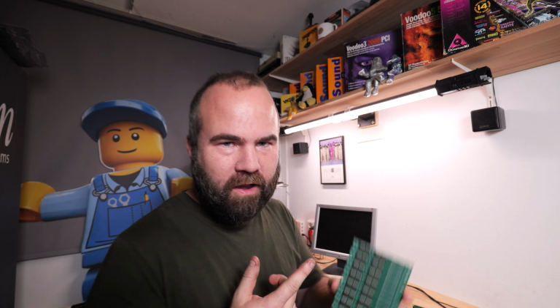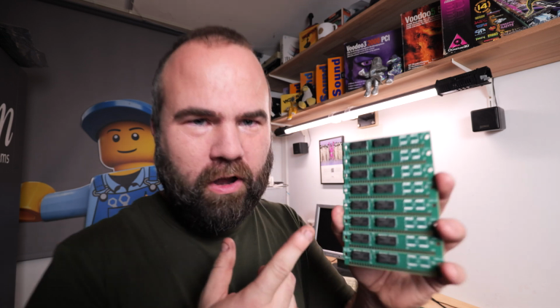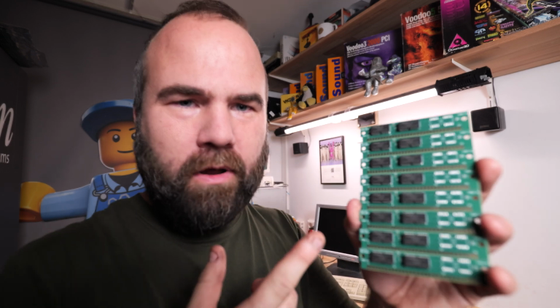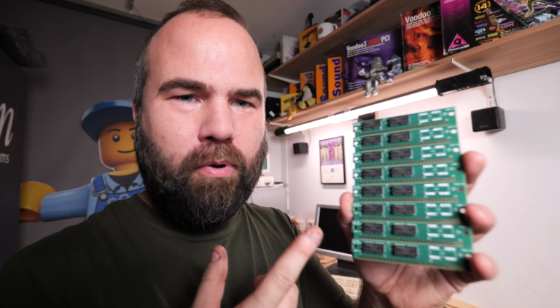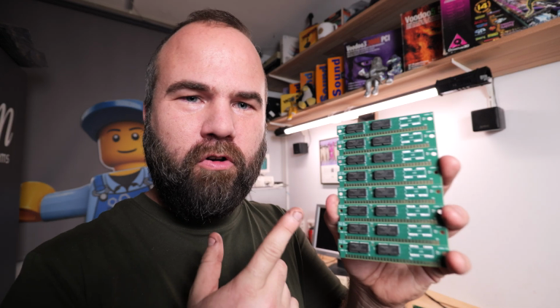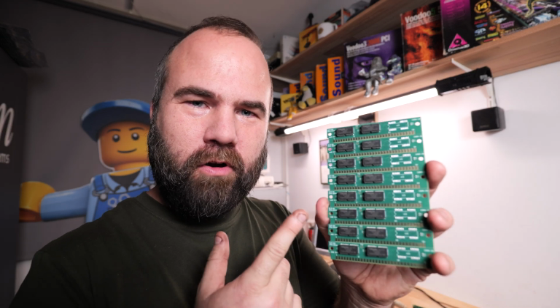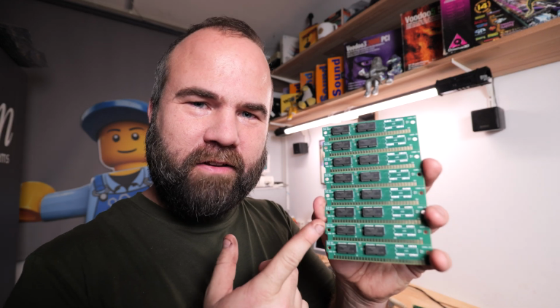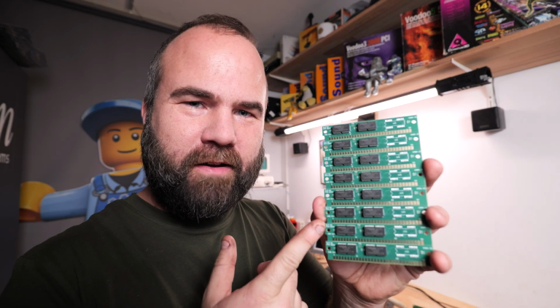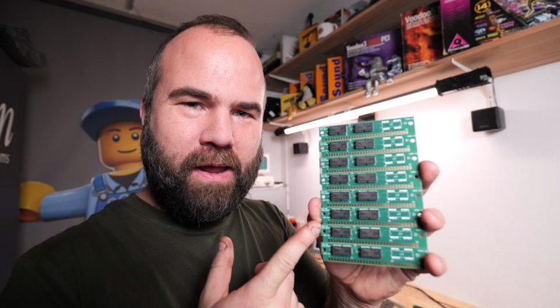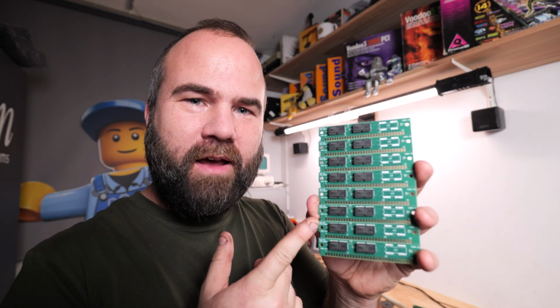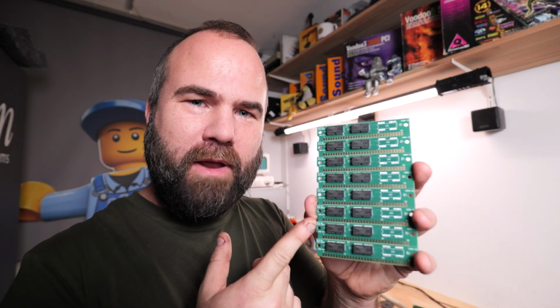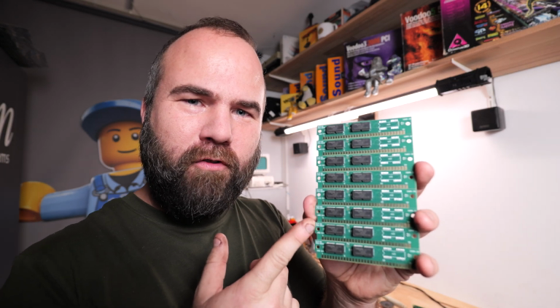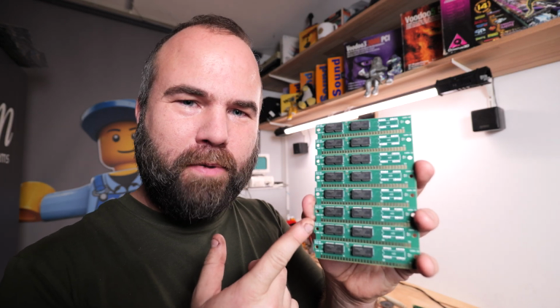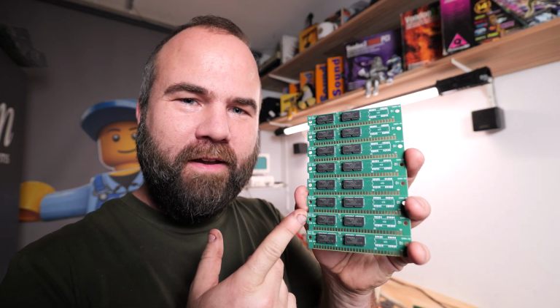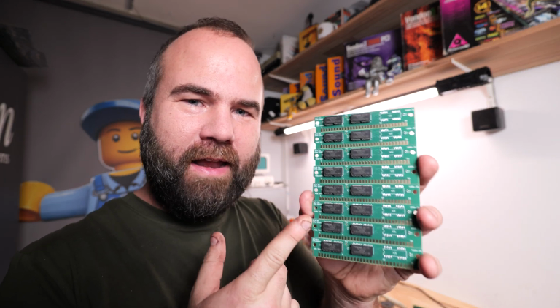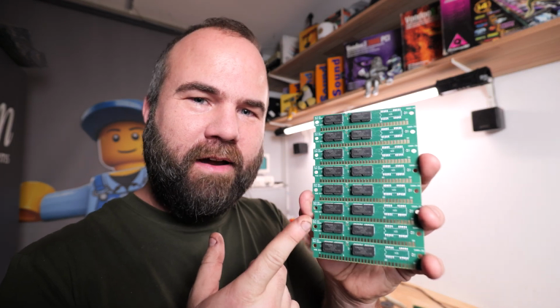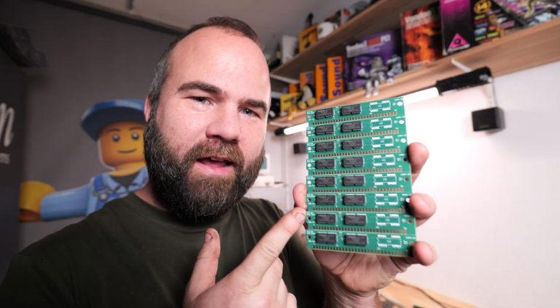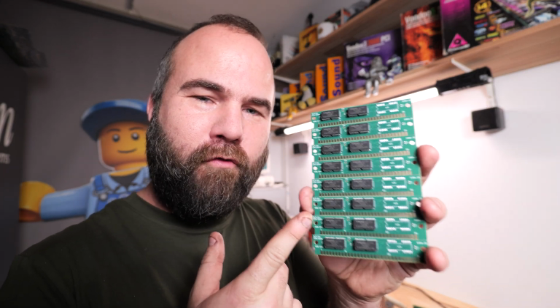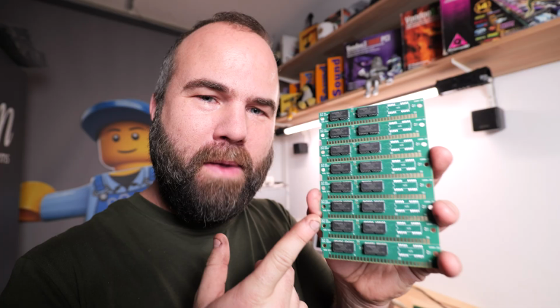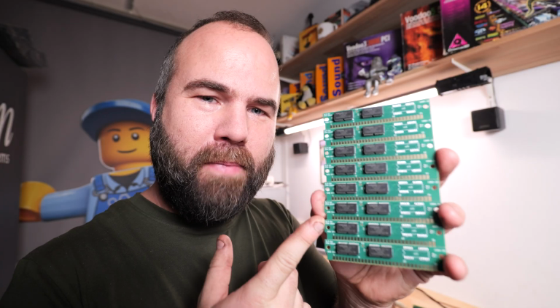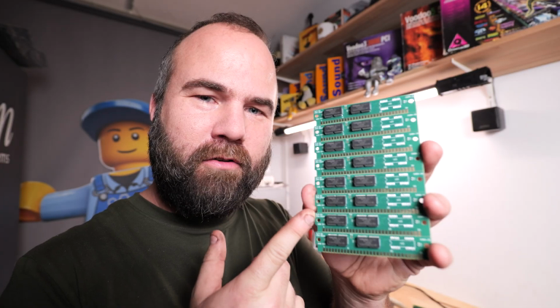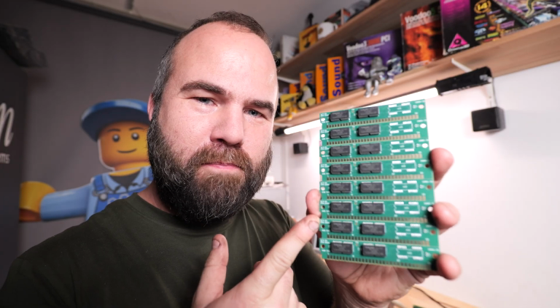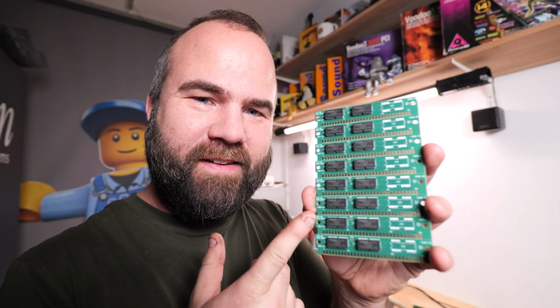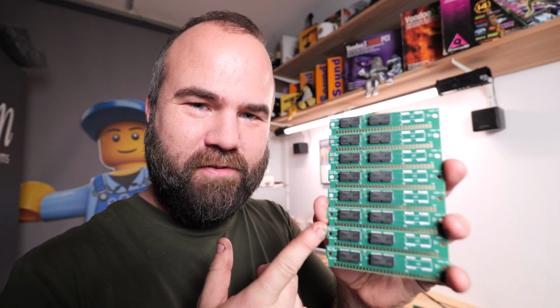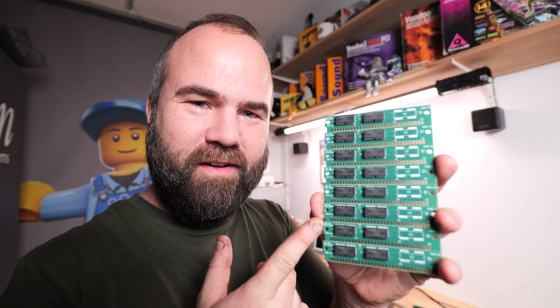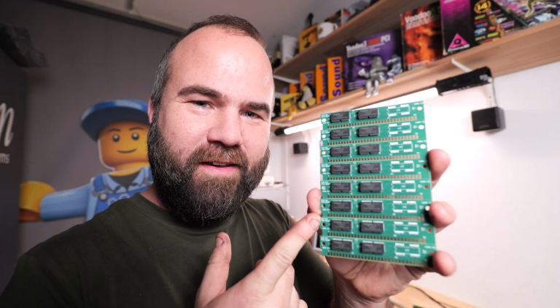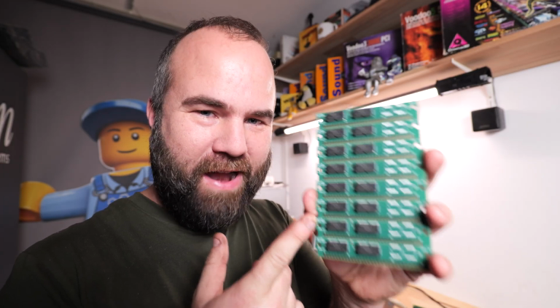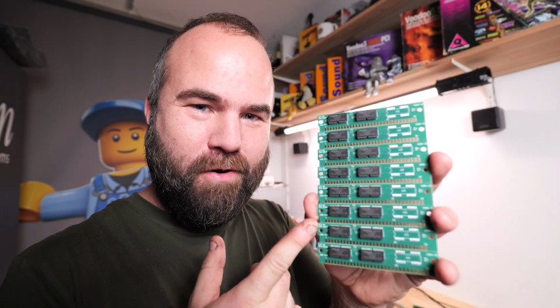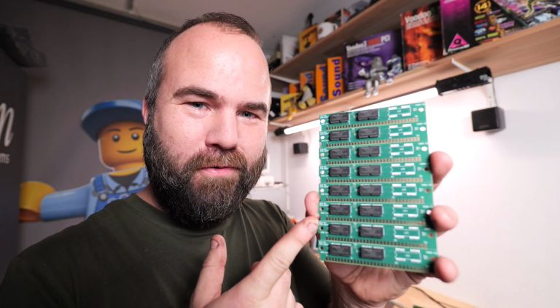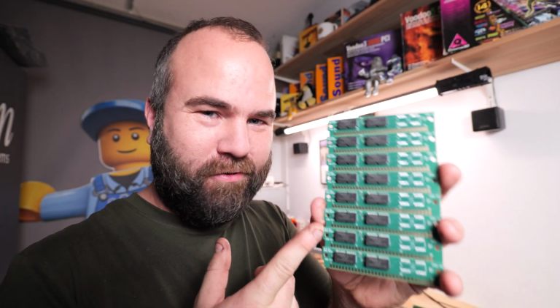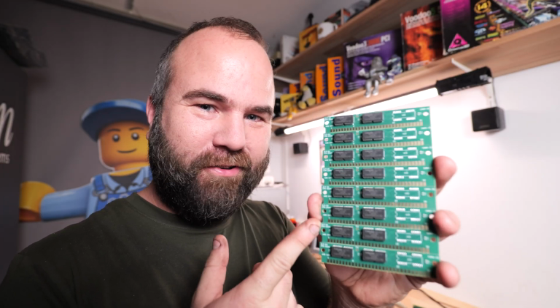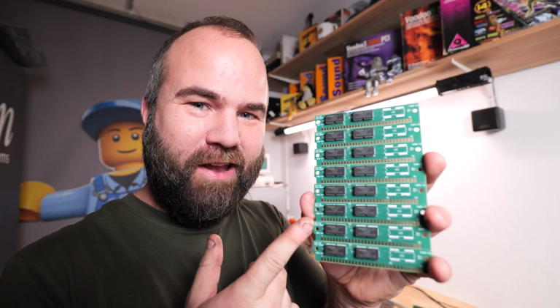This video is a promotion from a Kickstarter campaign. Hi, my name is Victor Bart and here I have 4 megabyte 30-pin SIMMs, brand new in 2024.